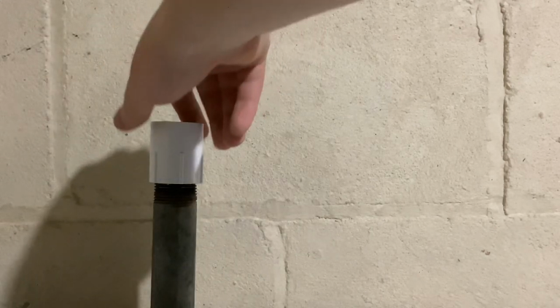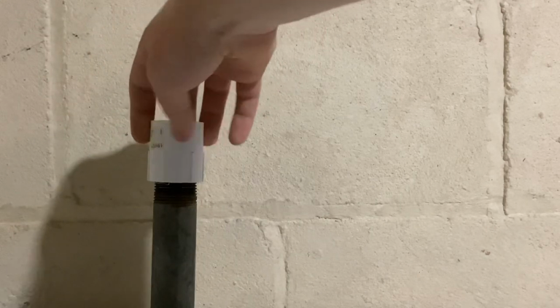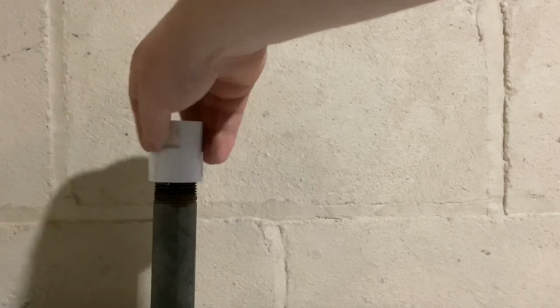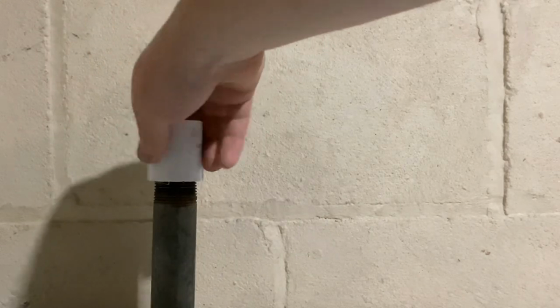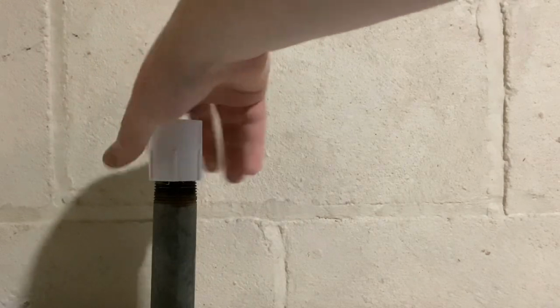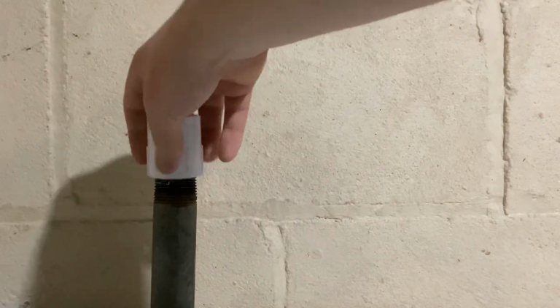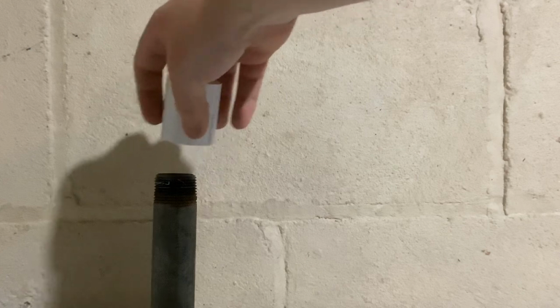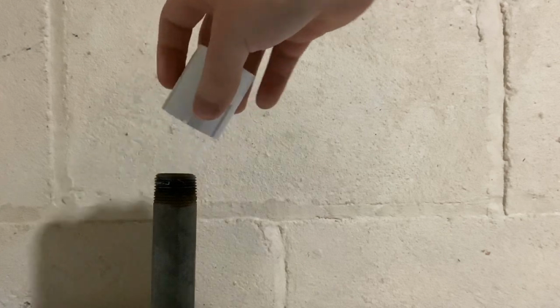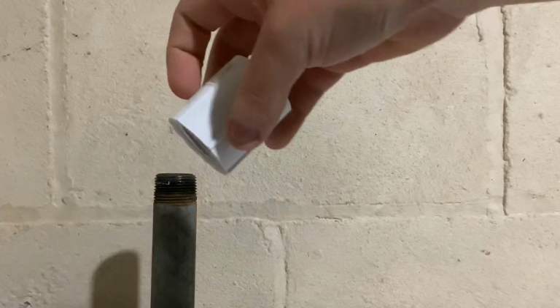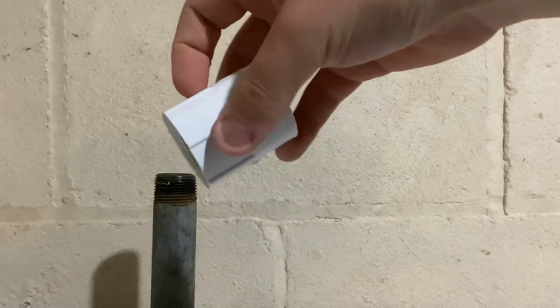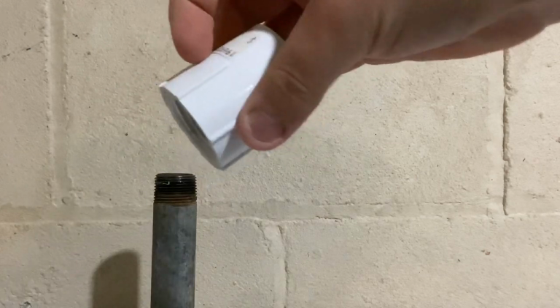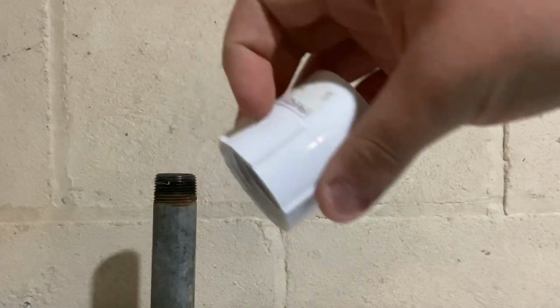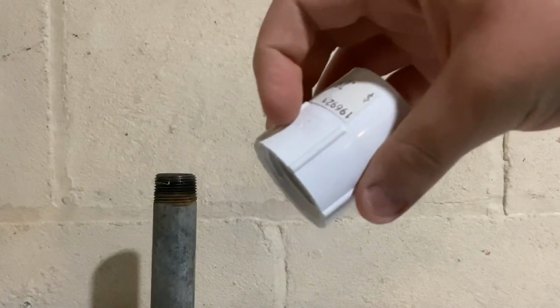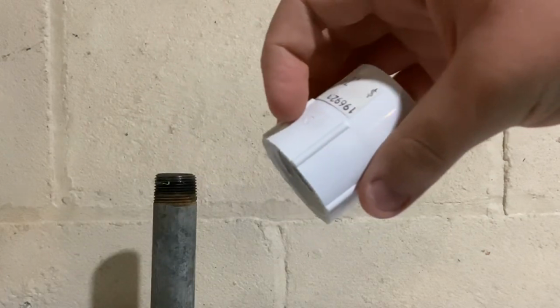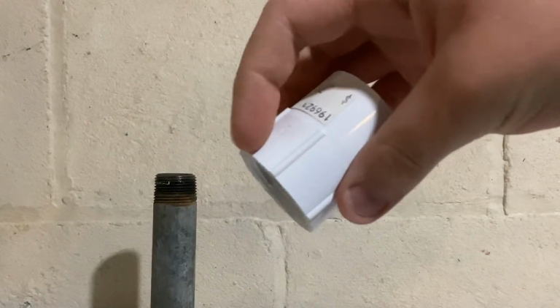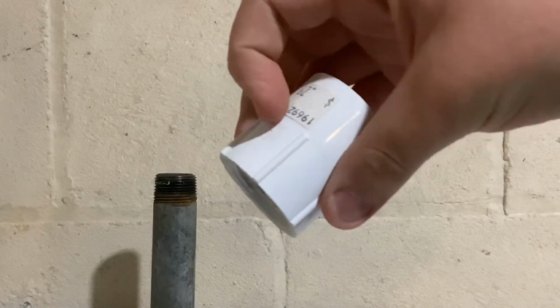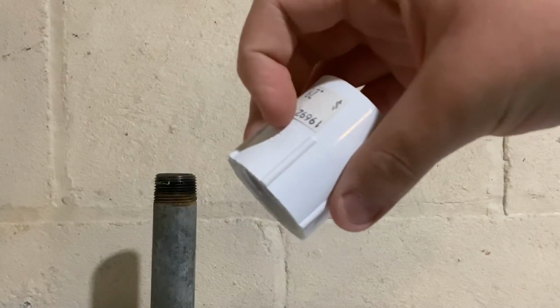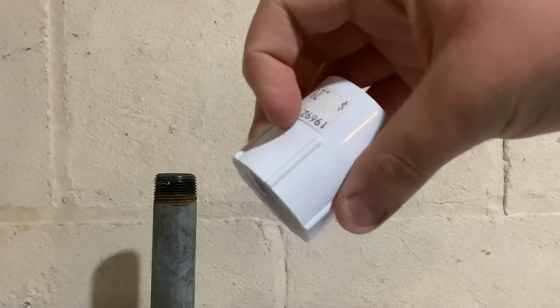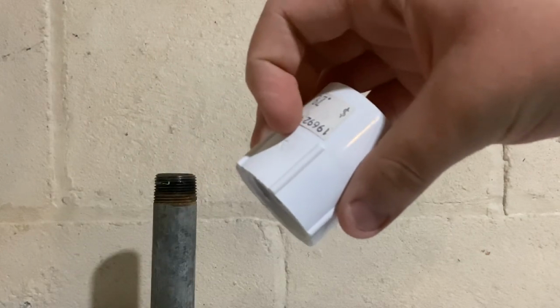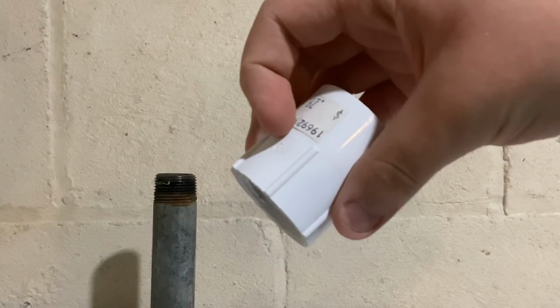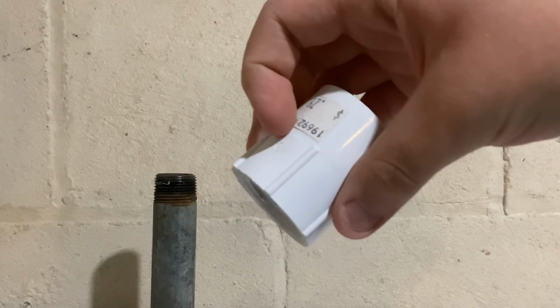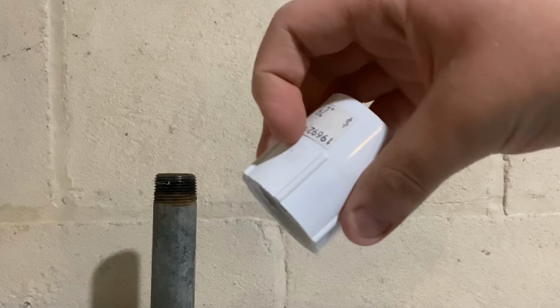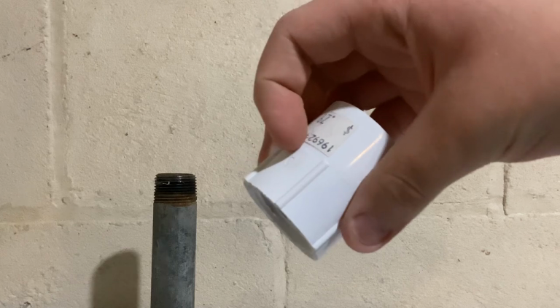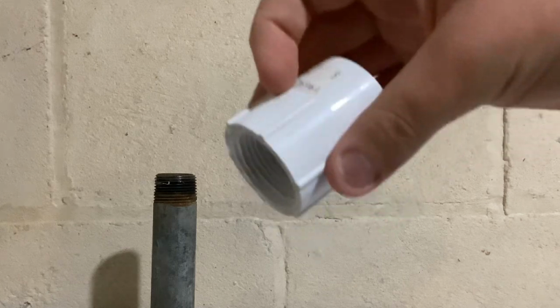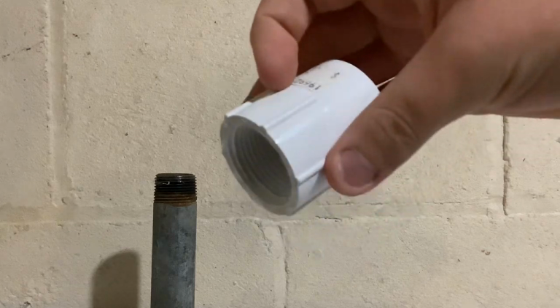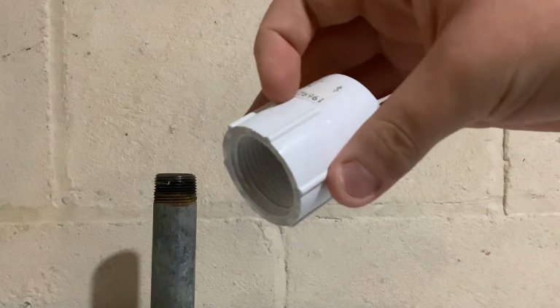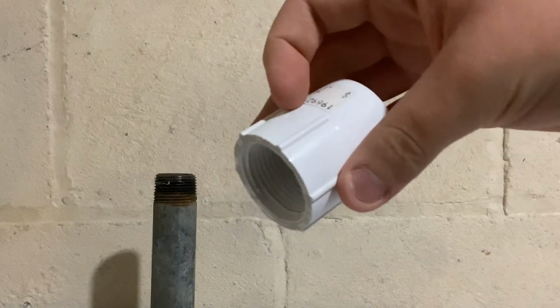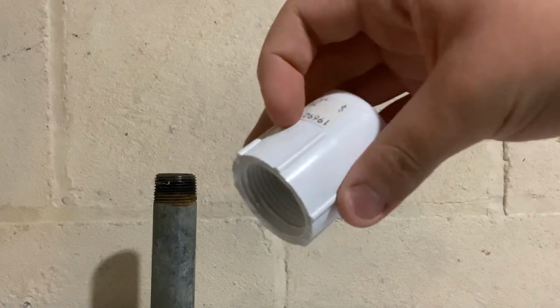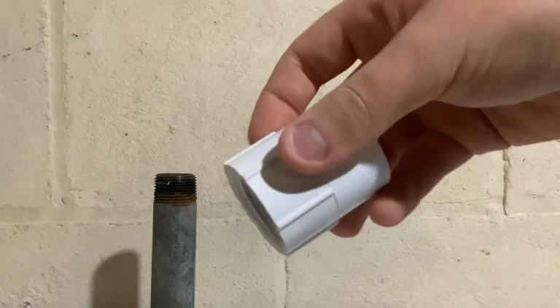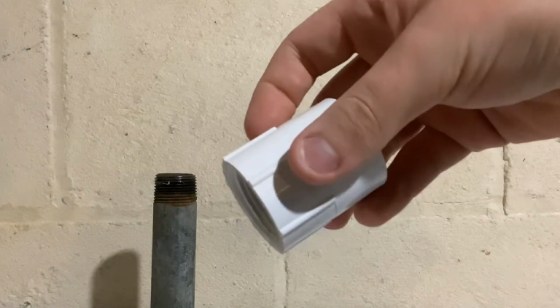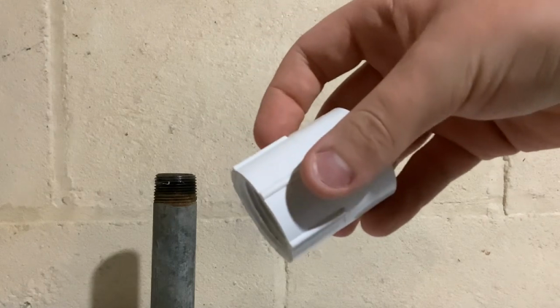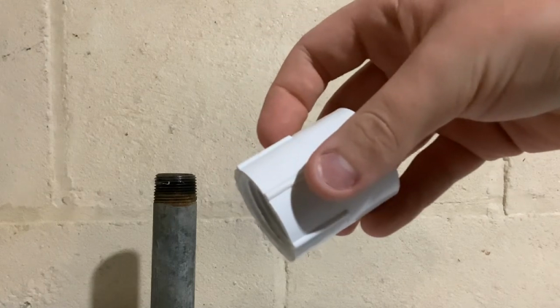These female adapters are not recommended to be used on metal pipe because they can often crack if stressed or over-tightened. These are really only good if you're screwing on a plastic pipe.